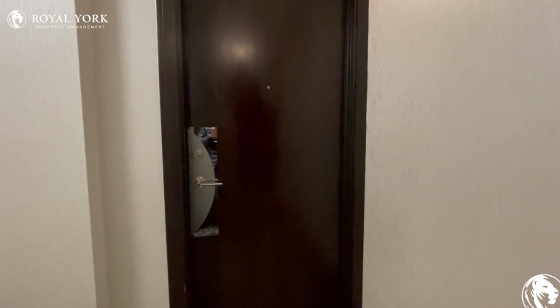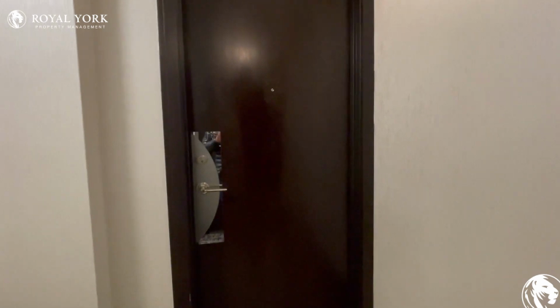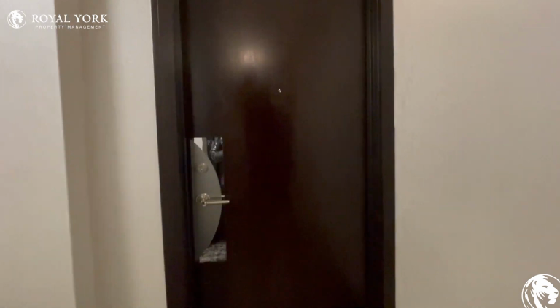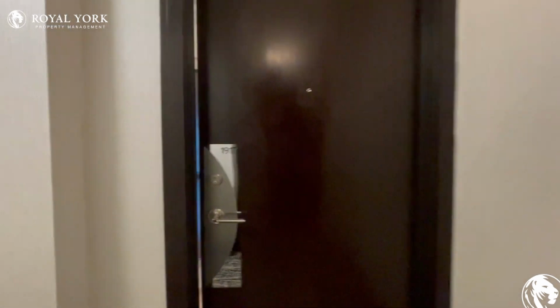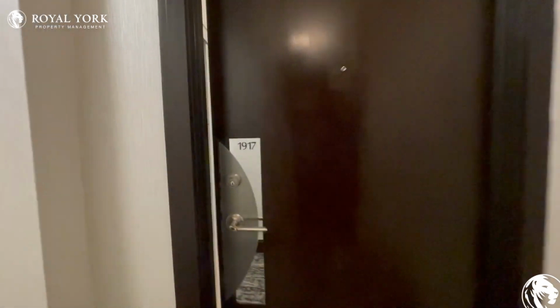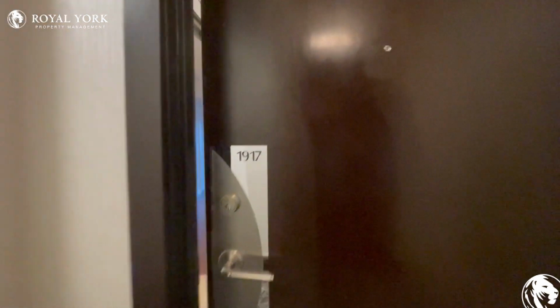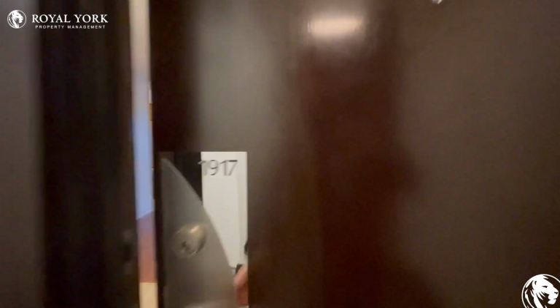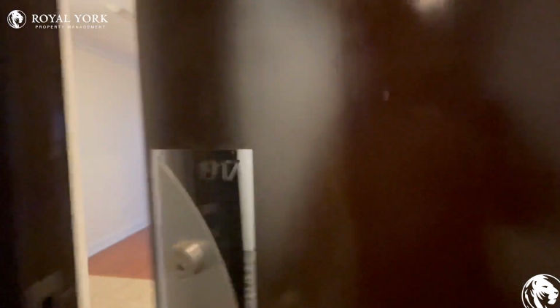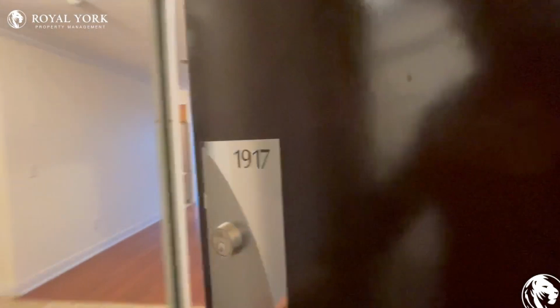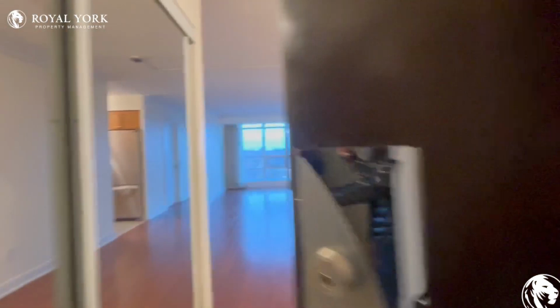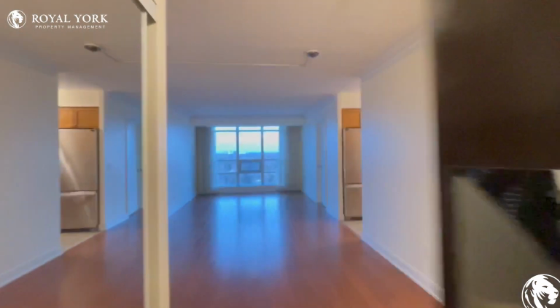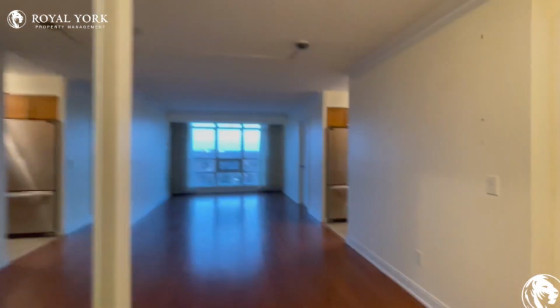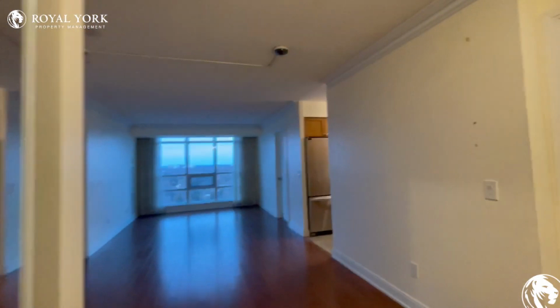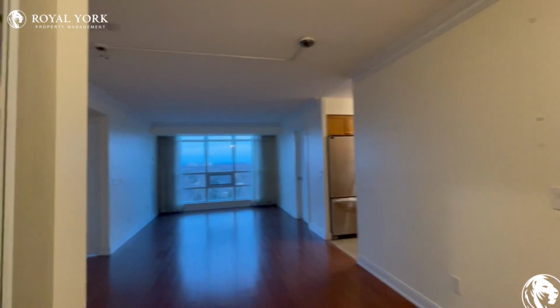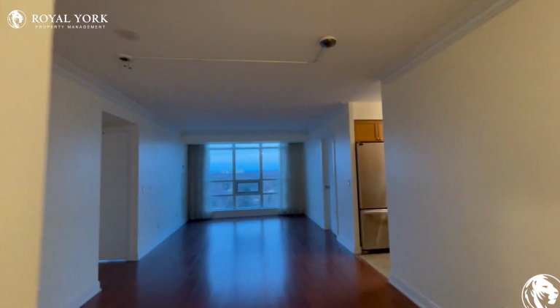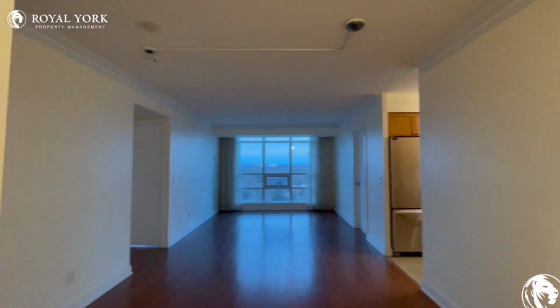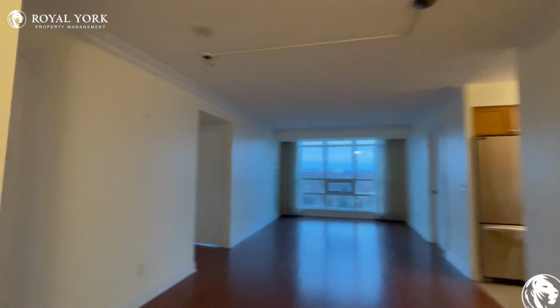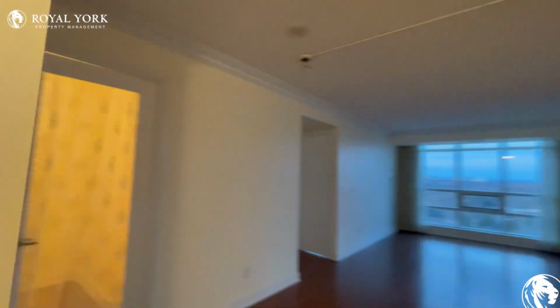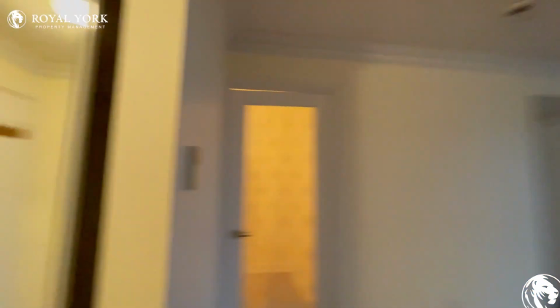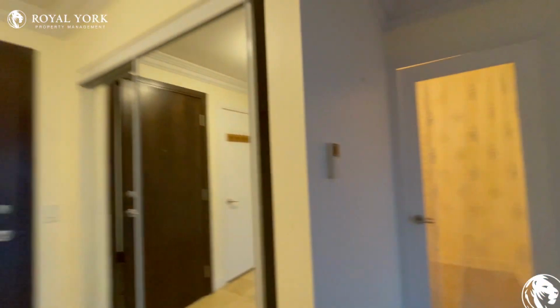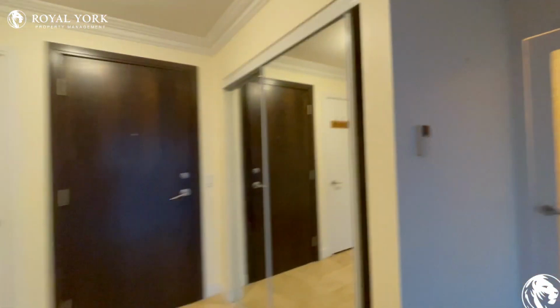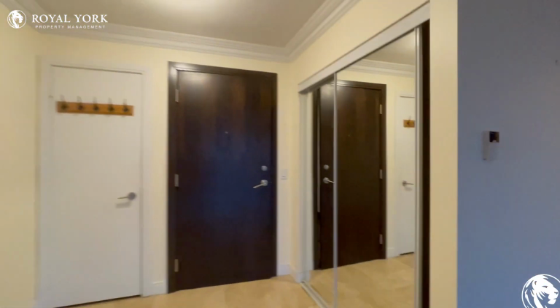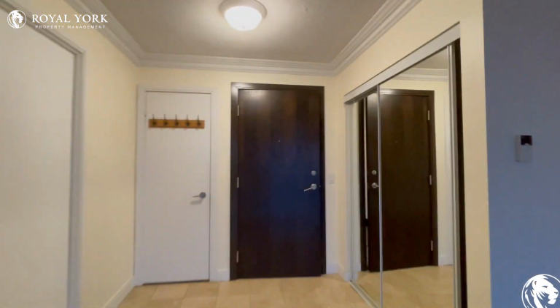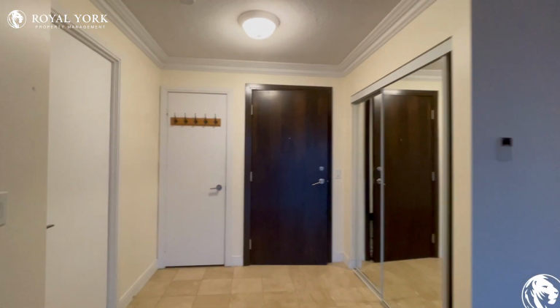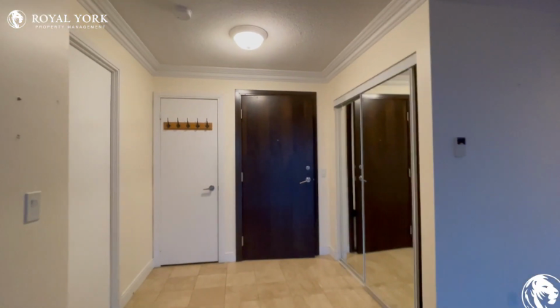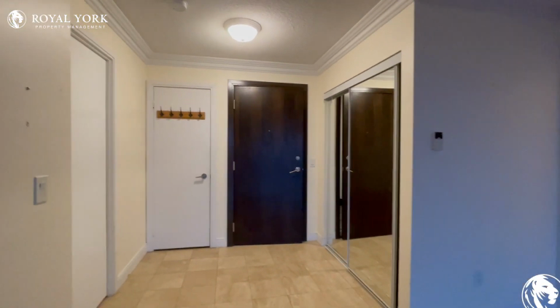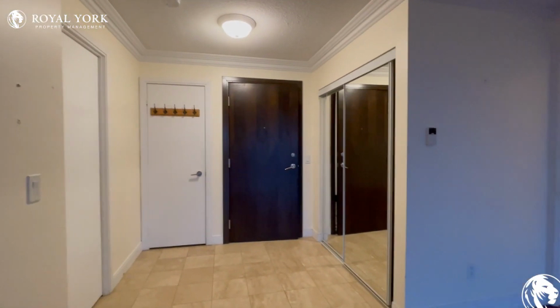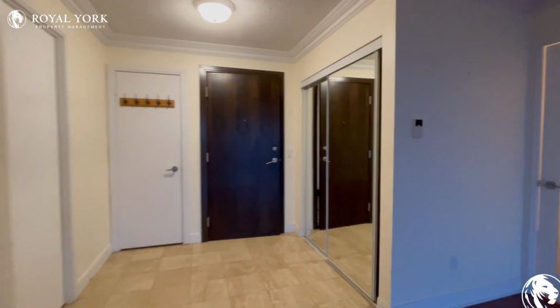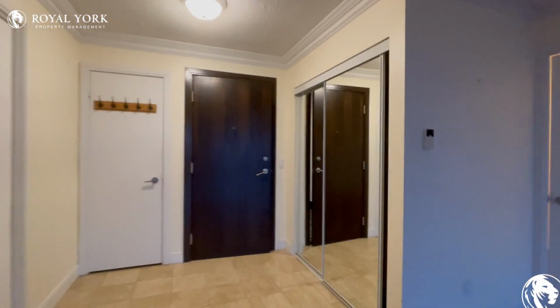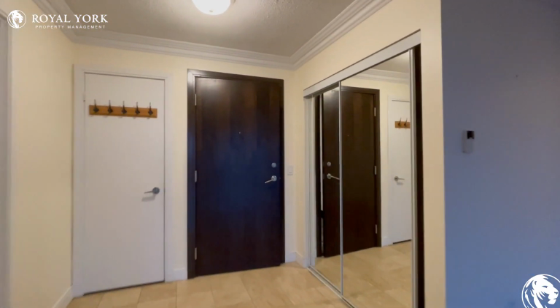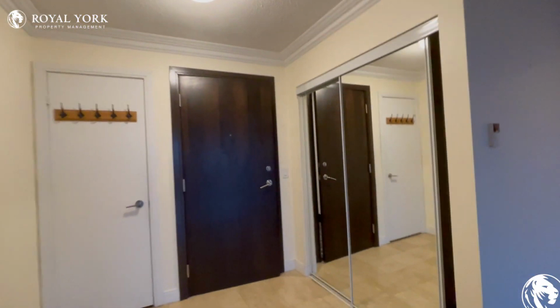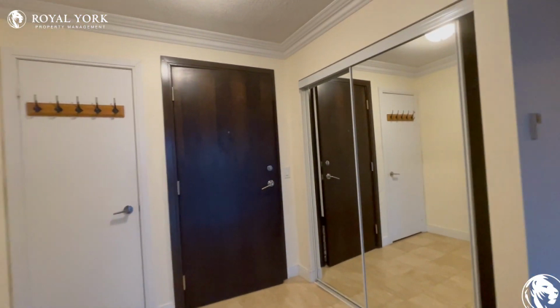Hello and welcome to Unit 1917 here at 238 Bonus in Scarborough, Ontario. This is a three-bedroom plus den, two-bathroom condo.